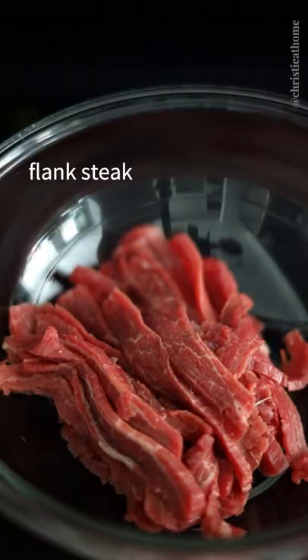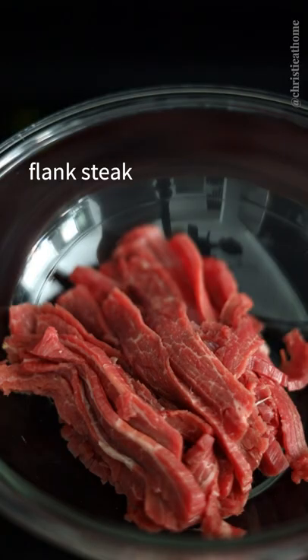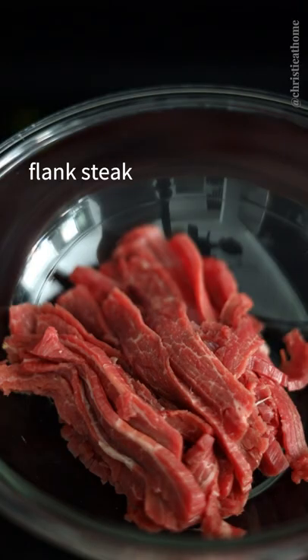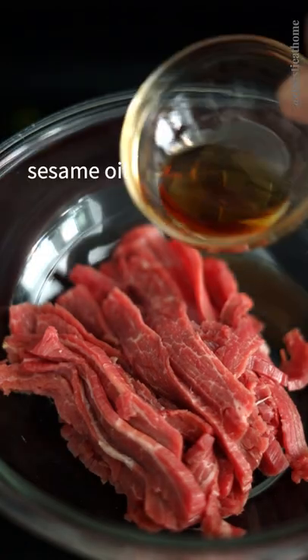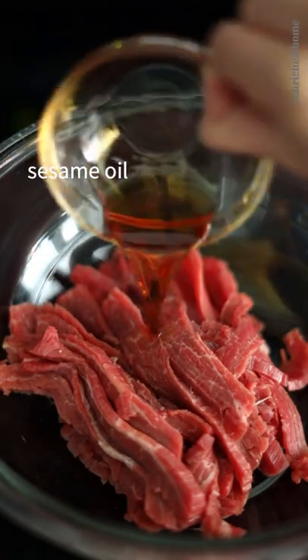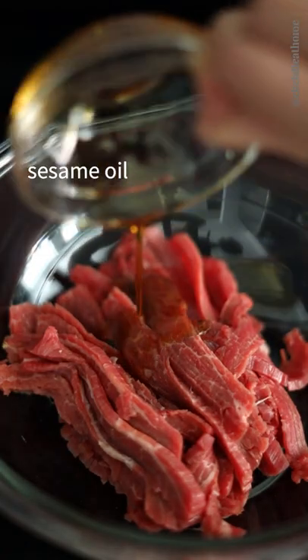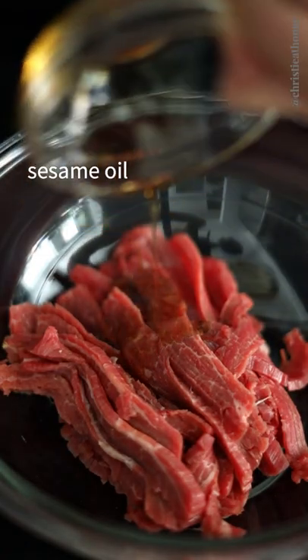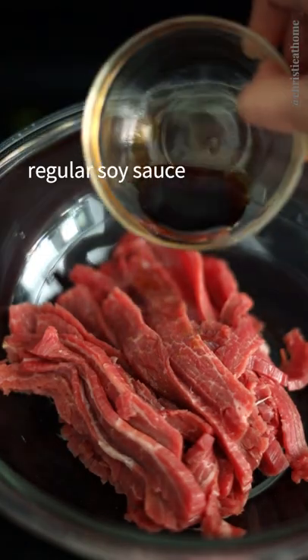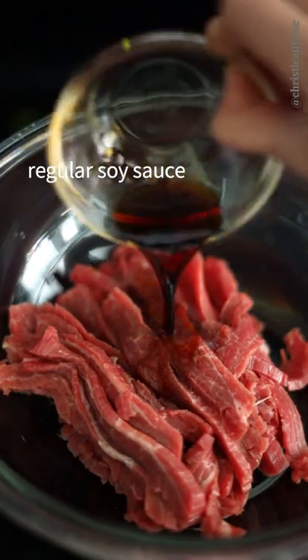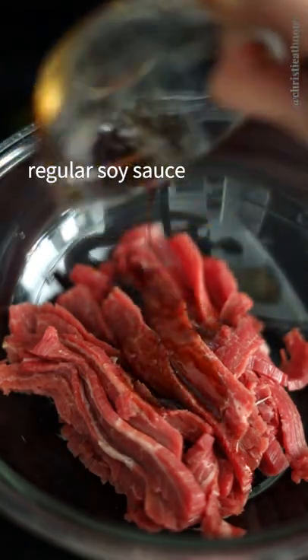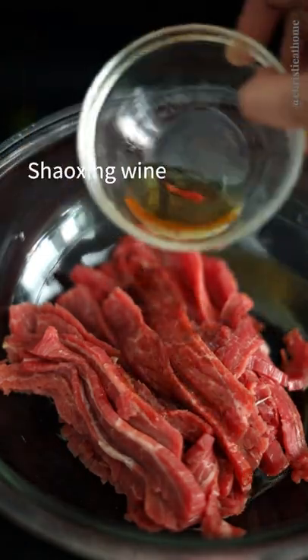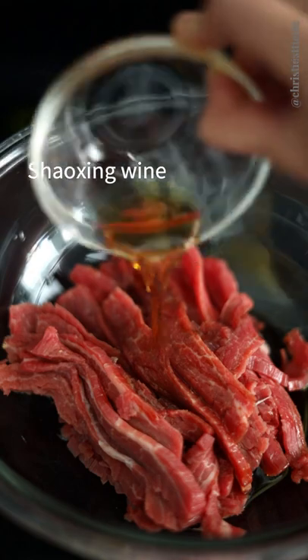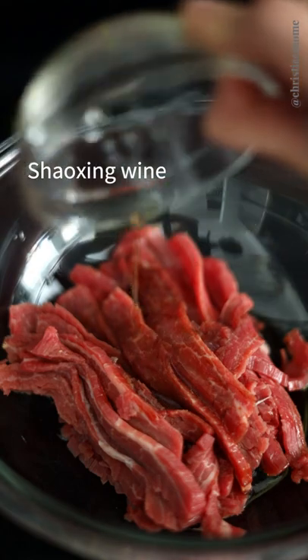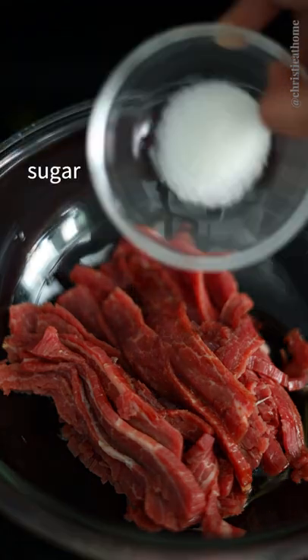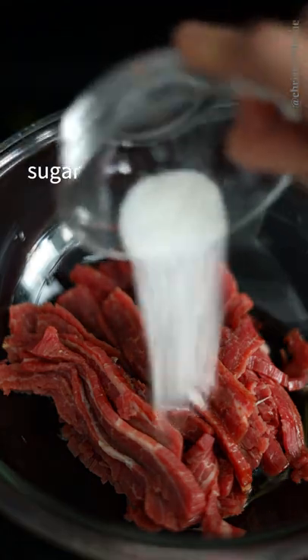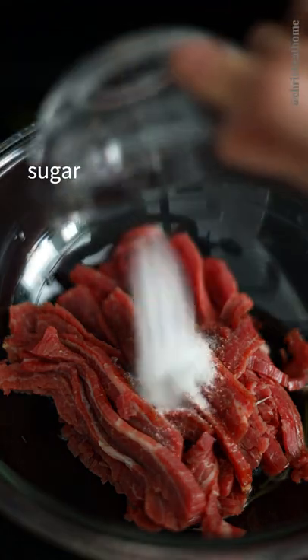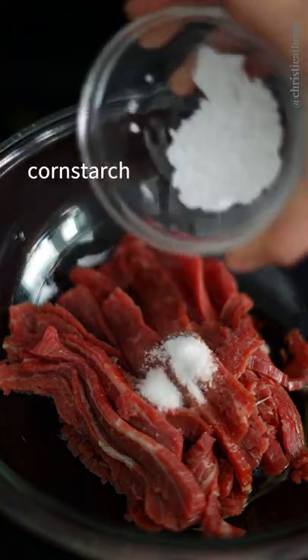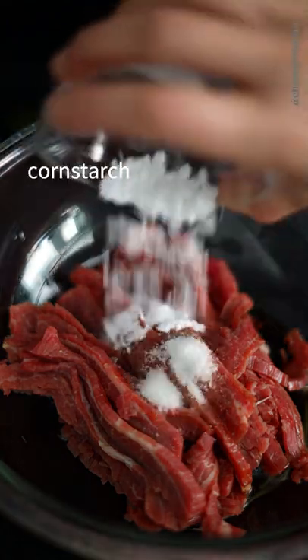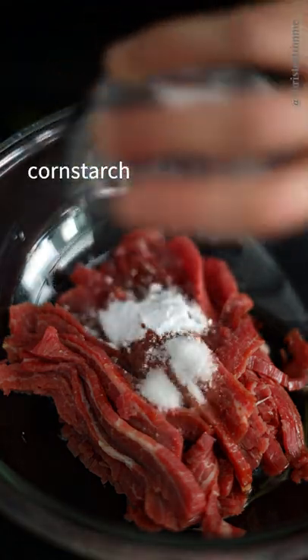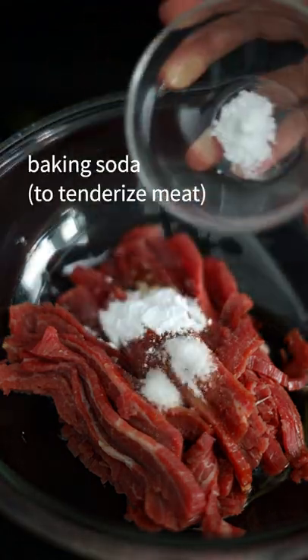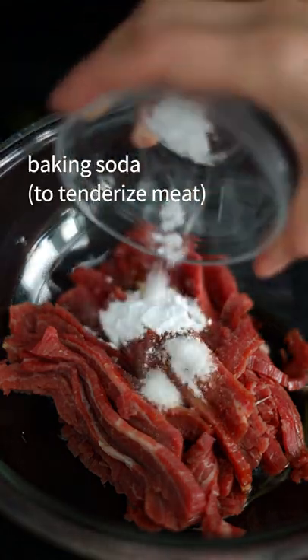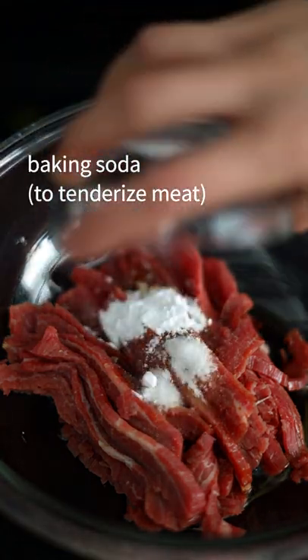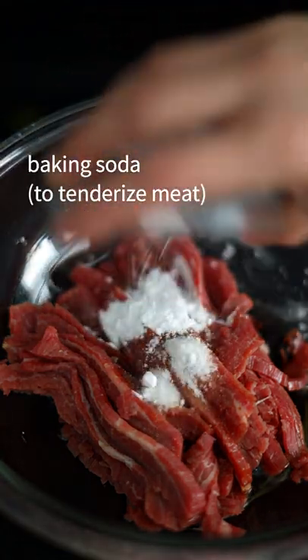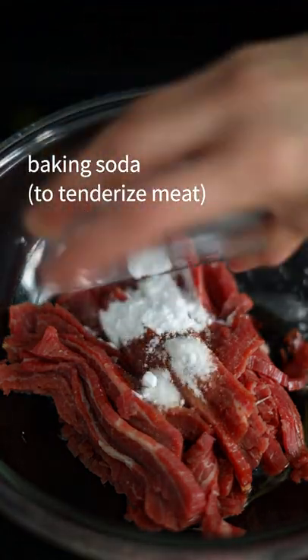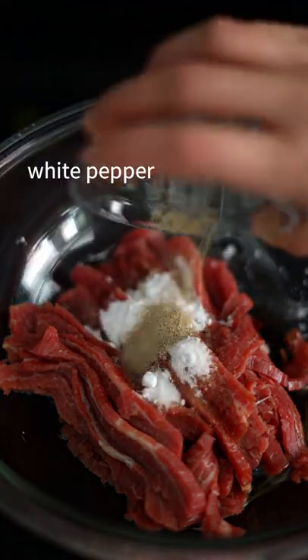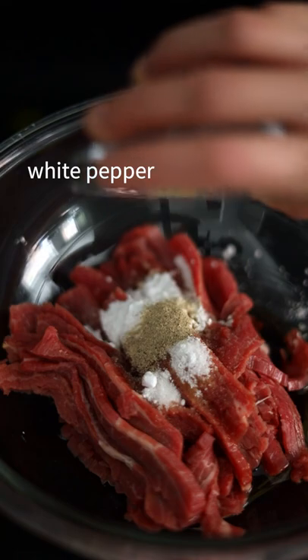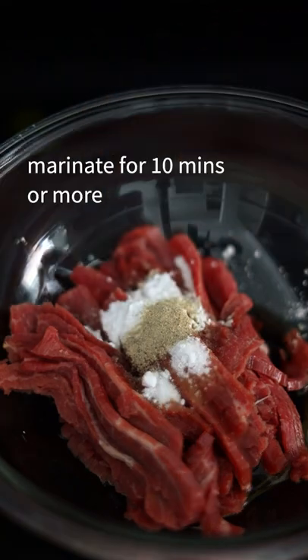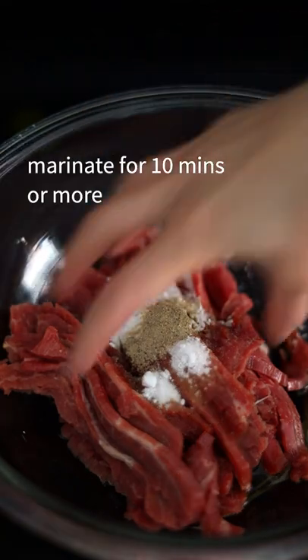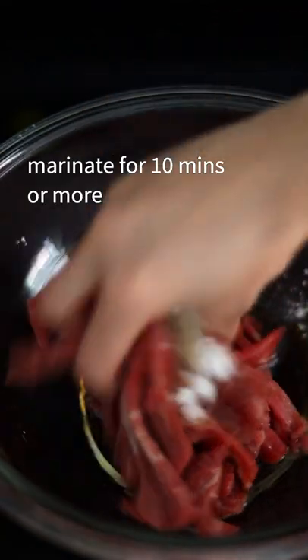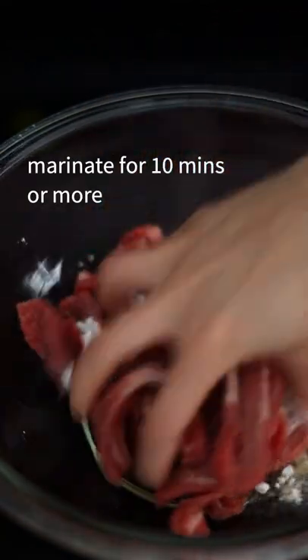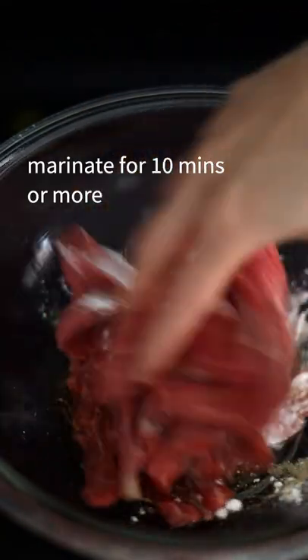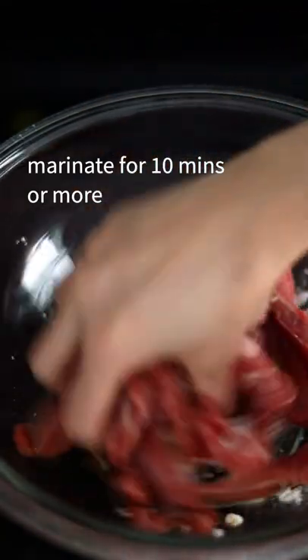To your flank steak, add sesame oil, regular soy sauce, Shaoxing wine, sugar, corn starch, baking soda to tenderize the meat, and white pepper. Marinate for 10 minutes or more.